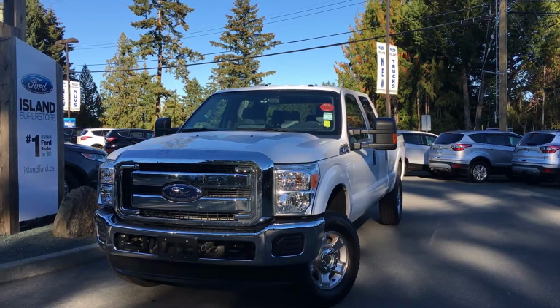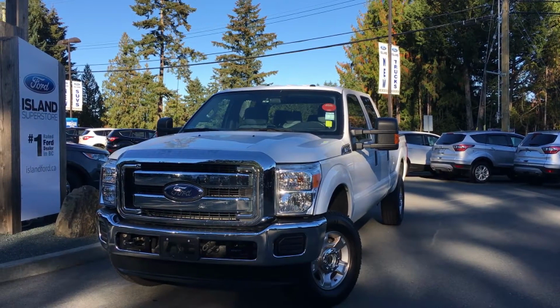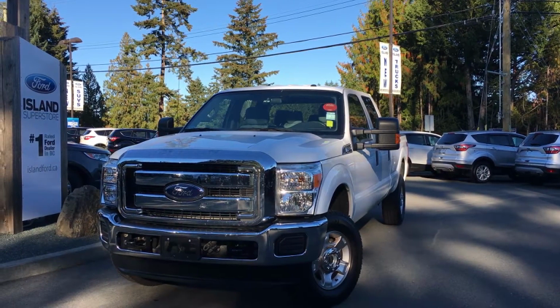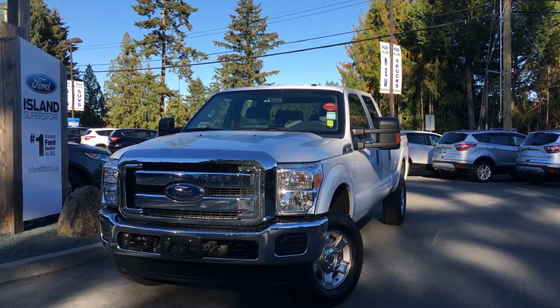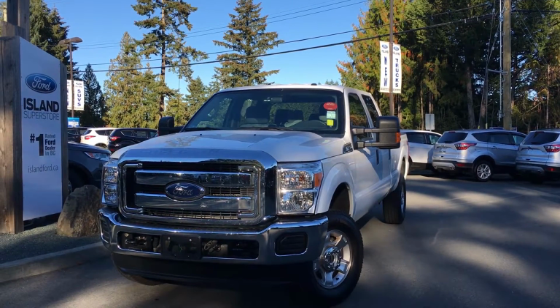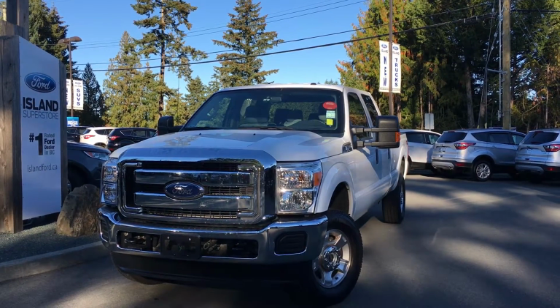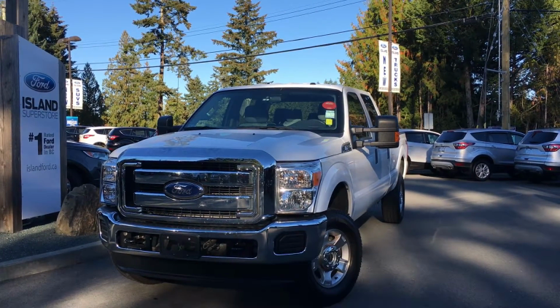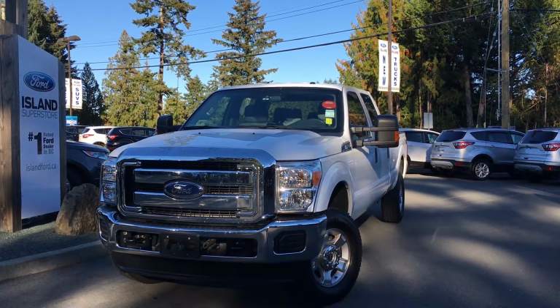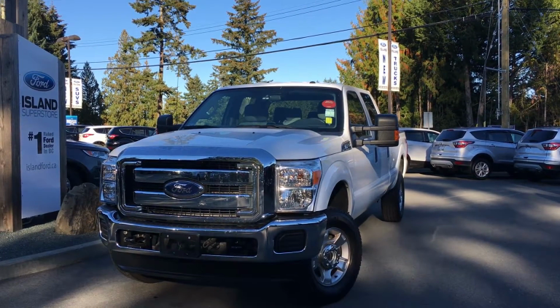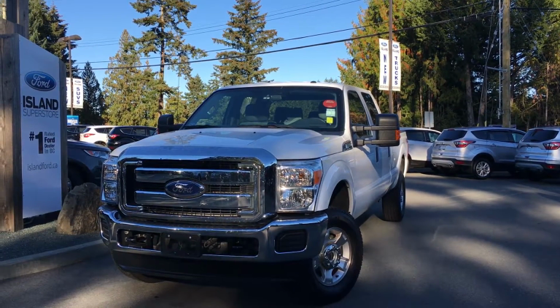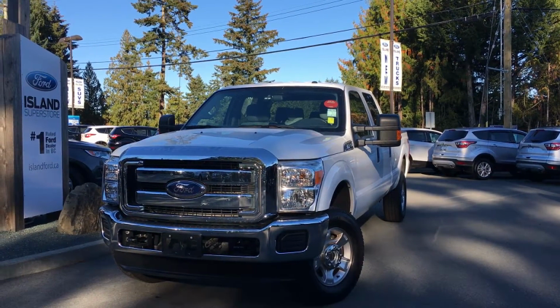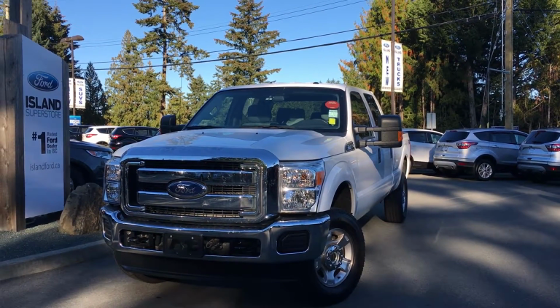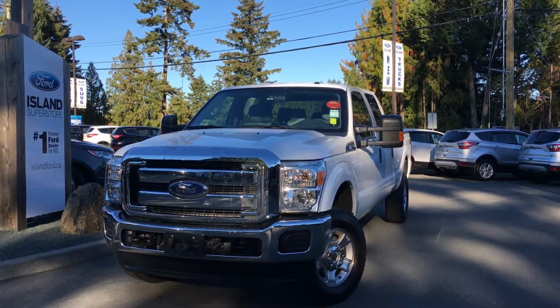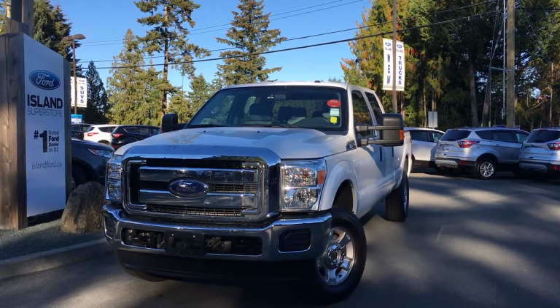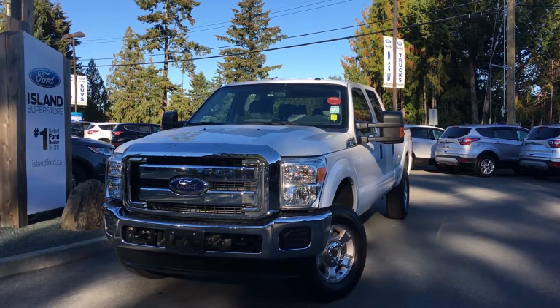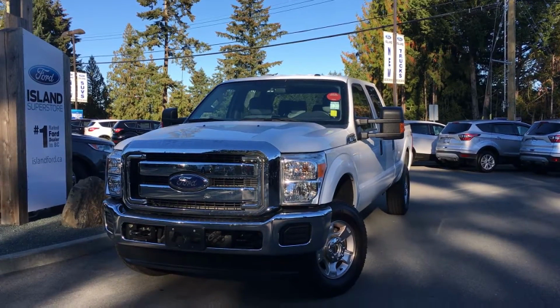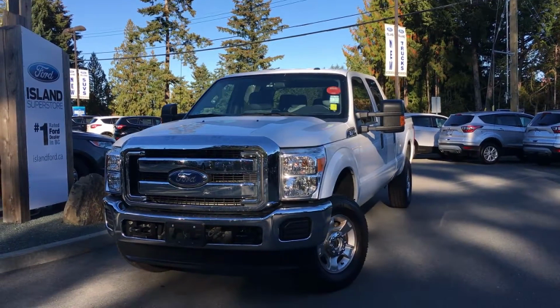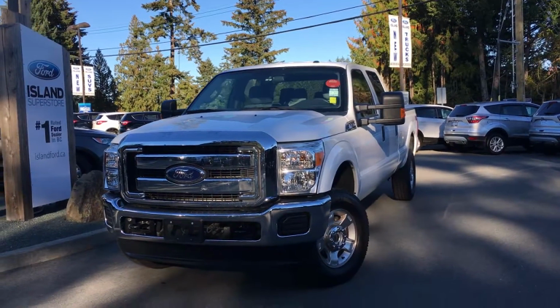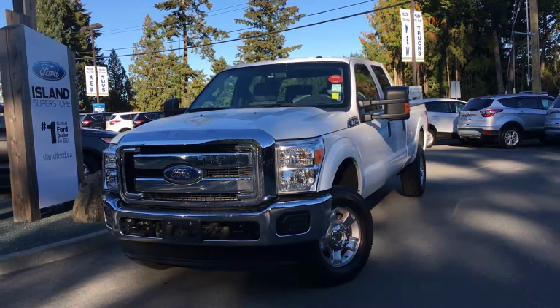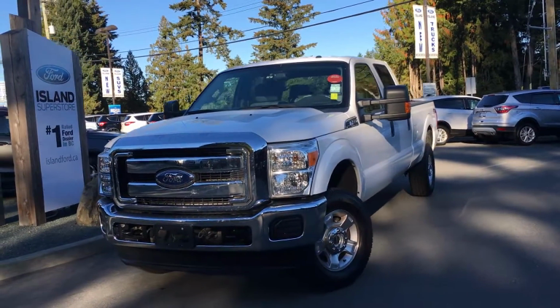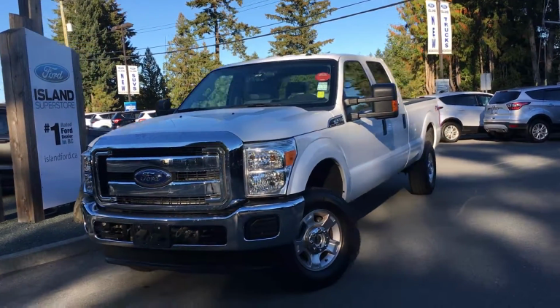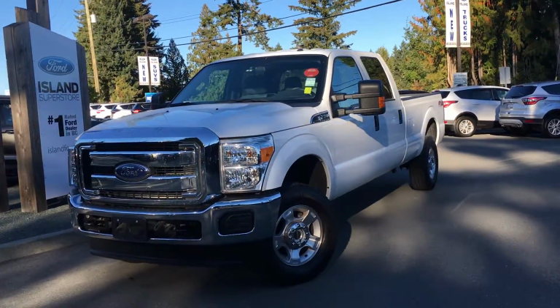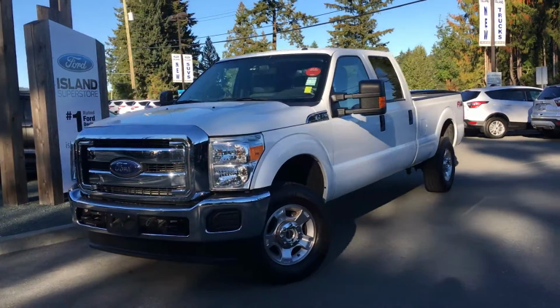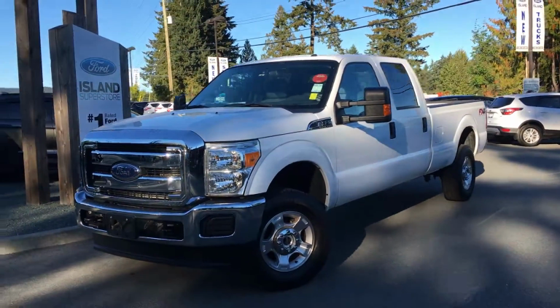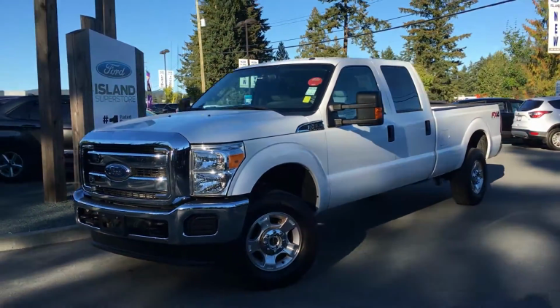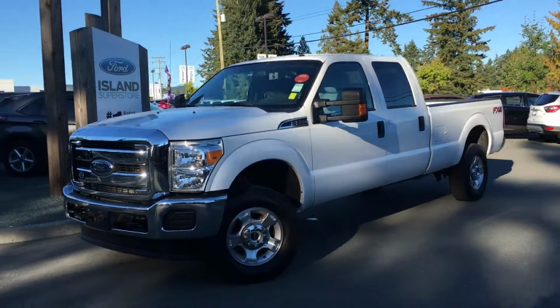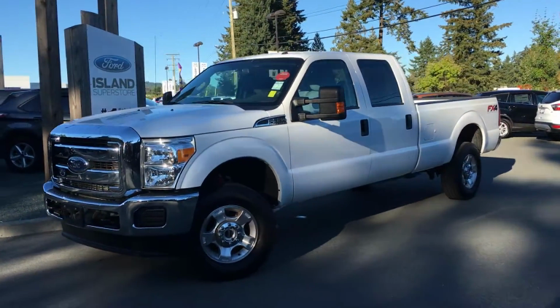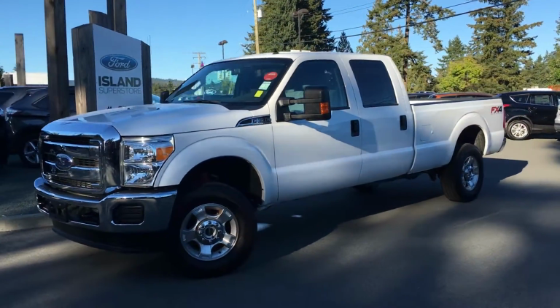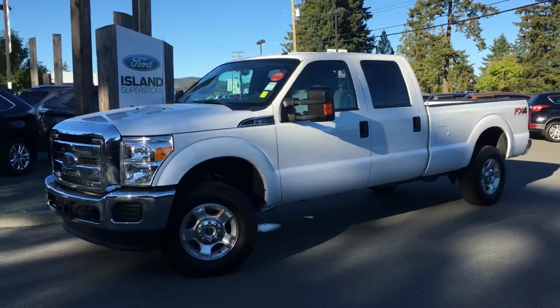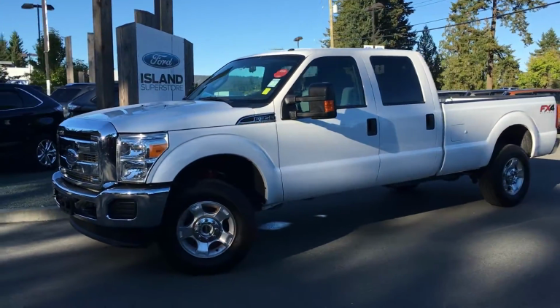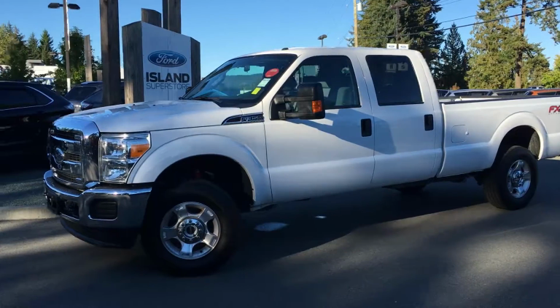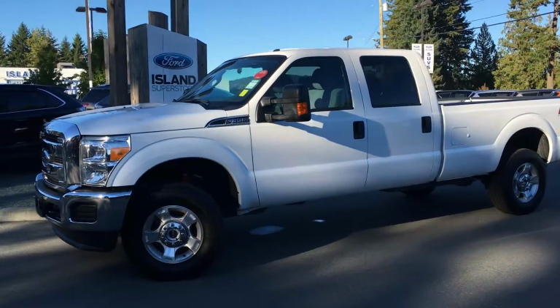Welcome to Island Ford Superstore, located on Norcross Road in Duncan, BC, off the Trans-Canada Highway. Today we're looking at a 2015 F-350 XLT Super Duty.